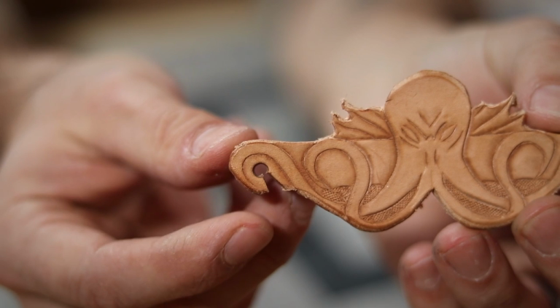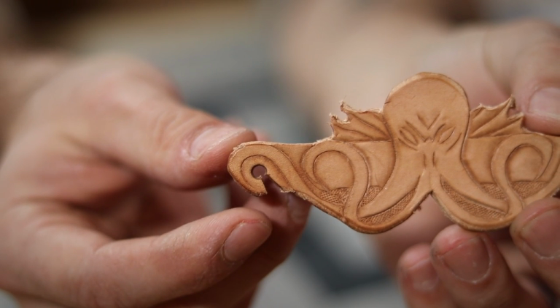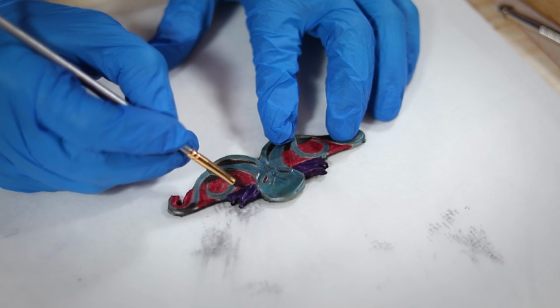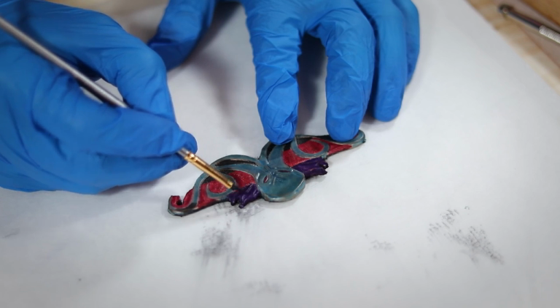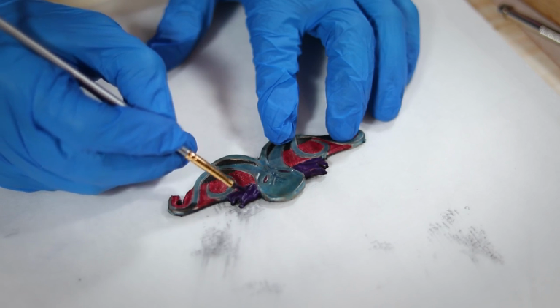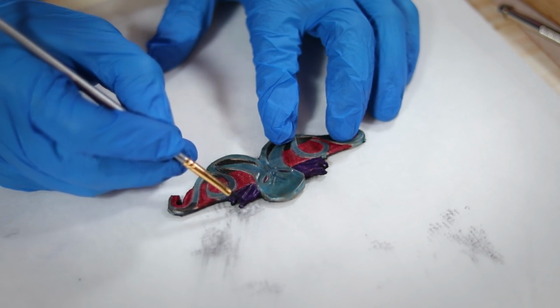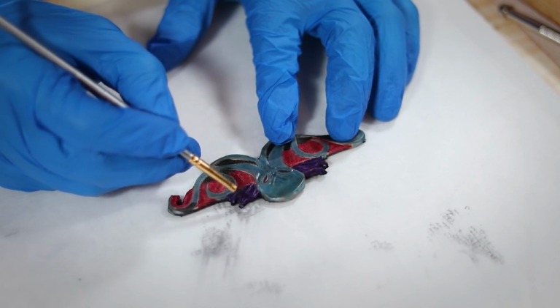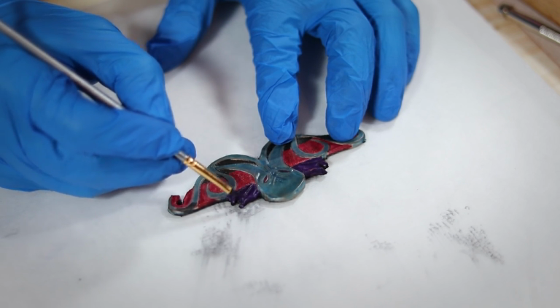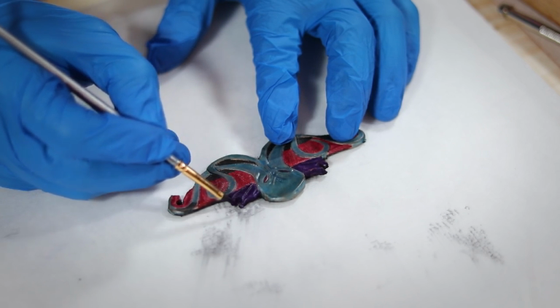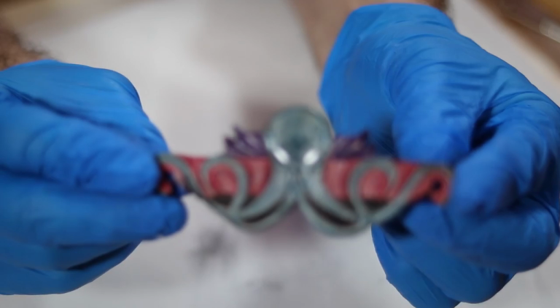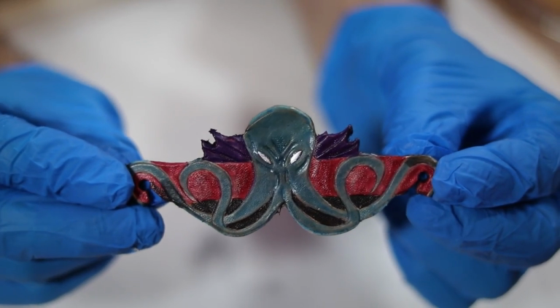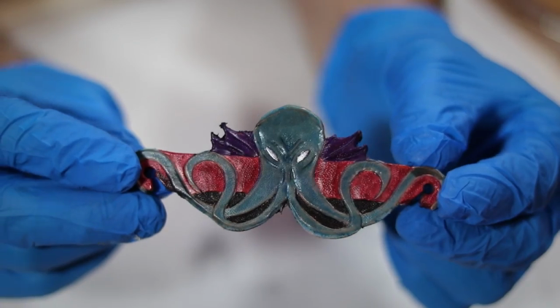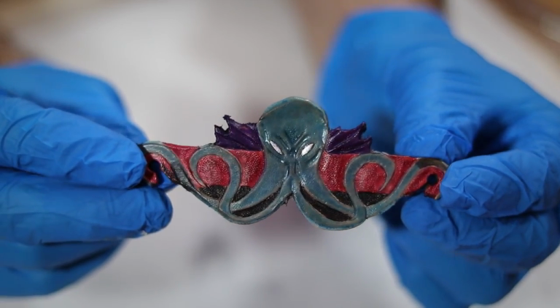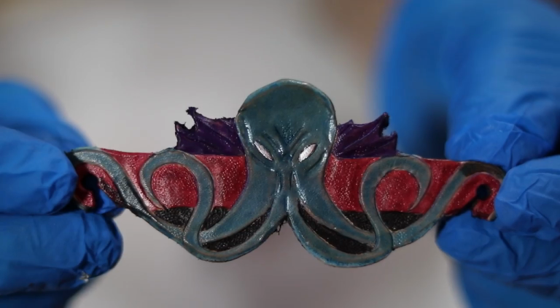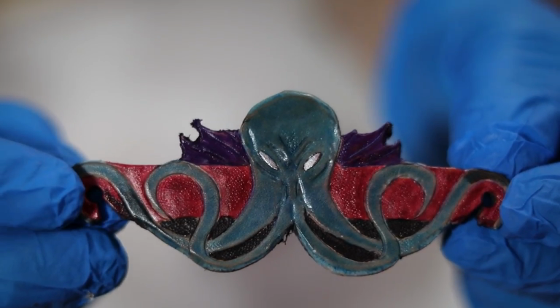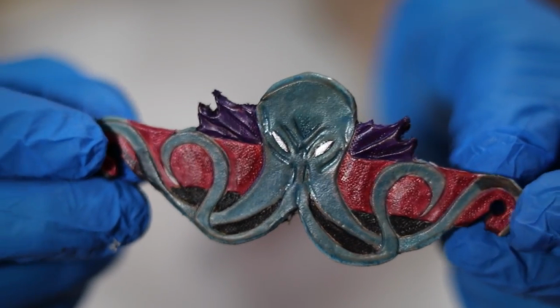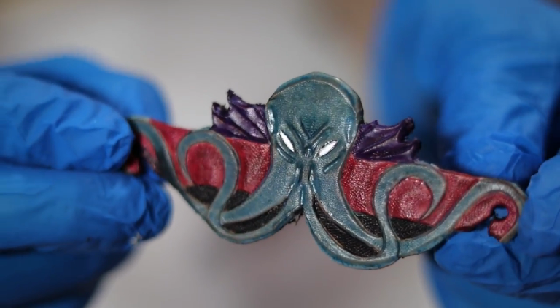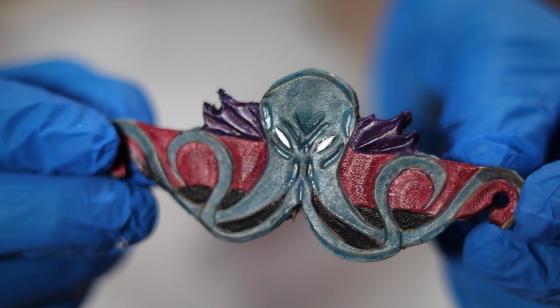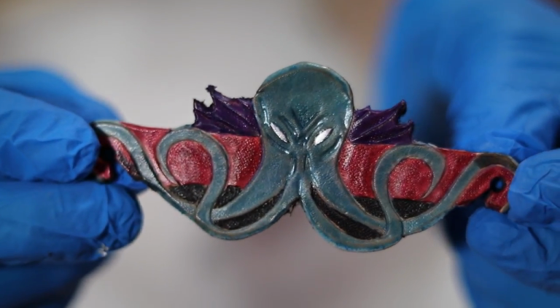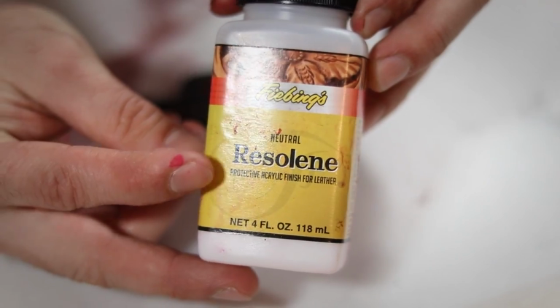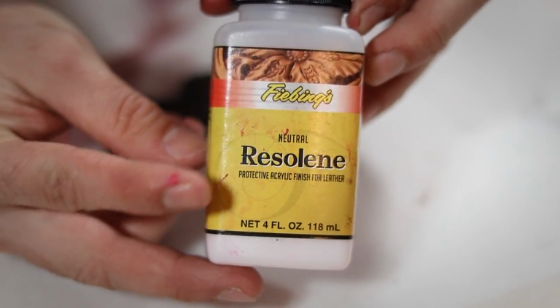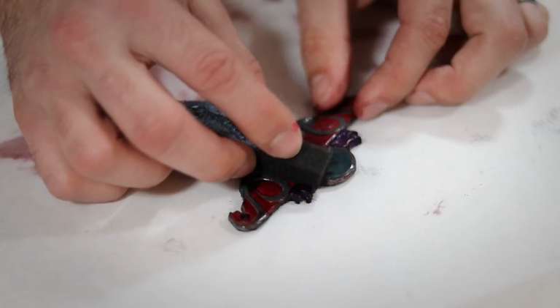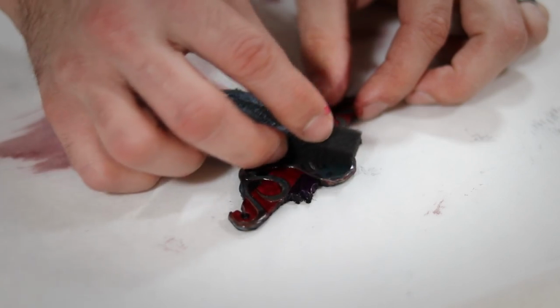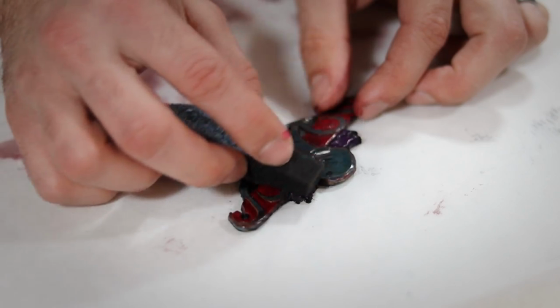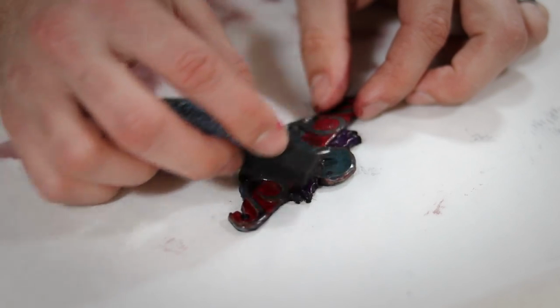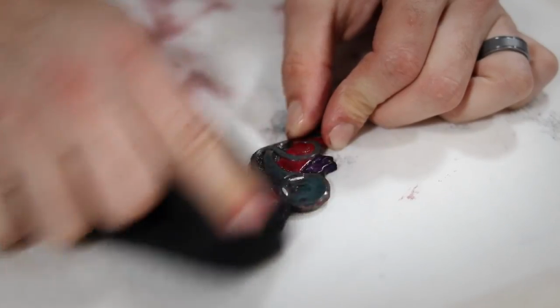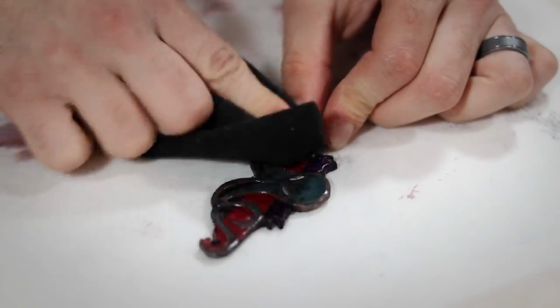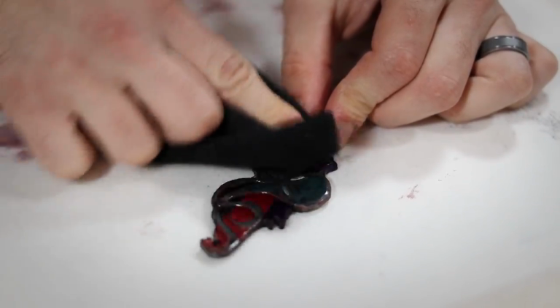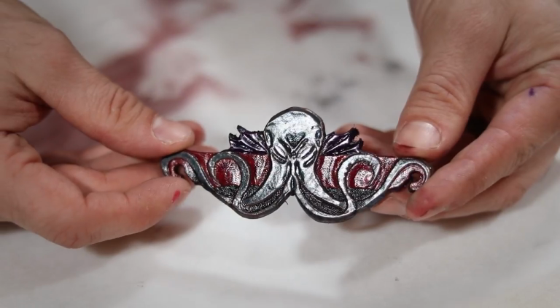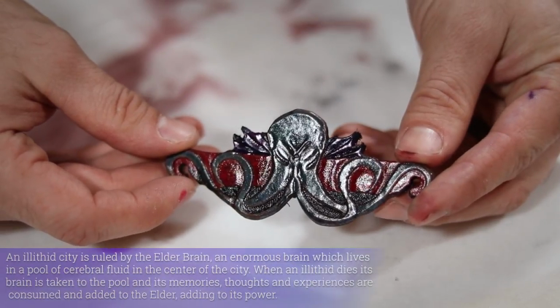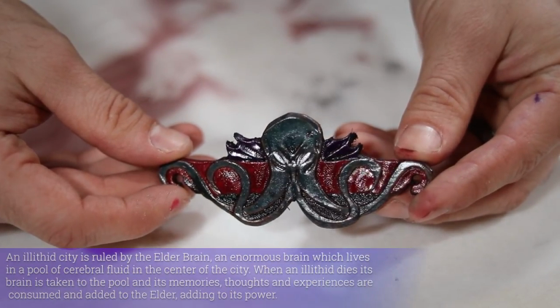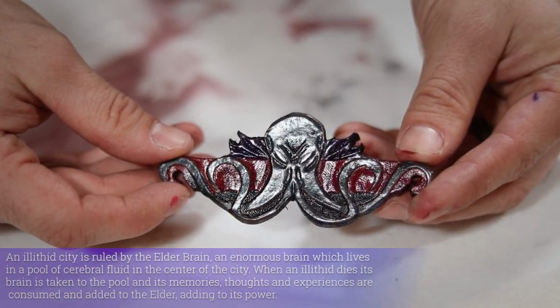With that done, I decided to get a little artsy and add some colors to really make it pop and give it that Mind Flayer look. Finally, I busted out some Rosaline and sponged it onto the piece, adding in some protection and a significant amount of shine.